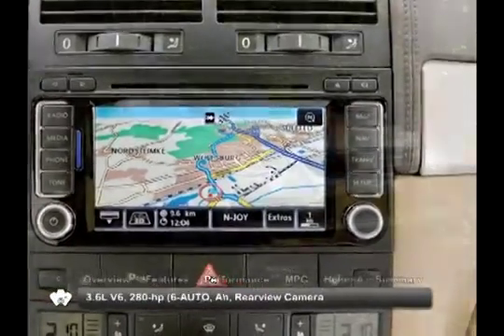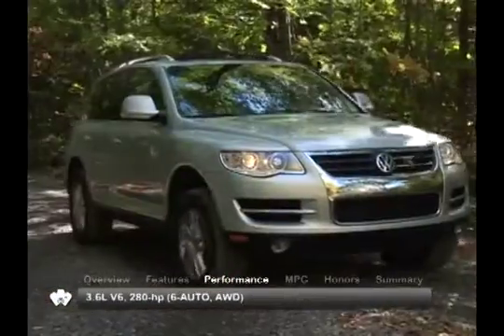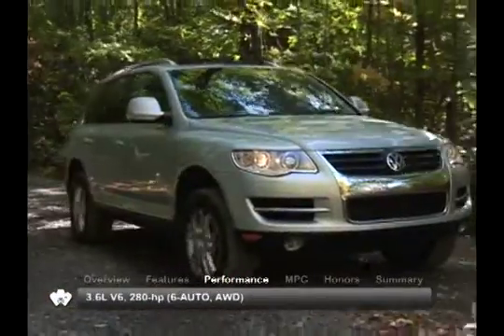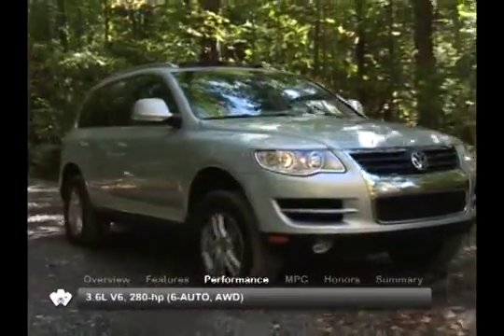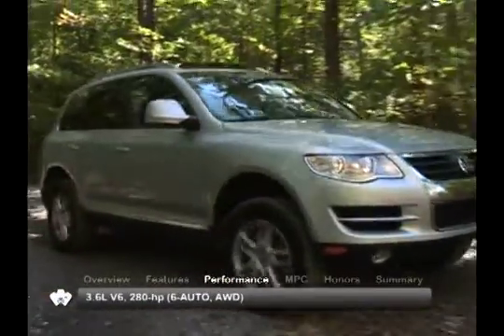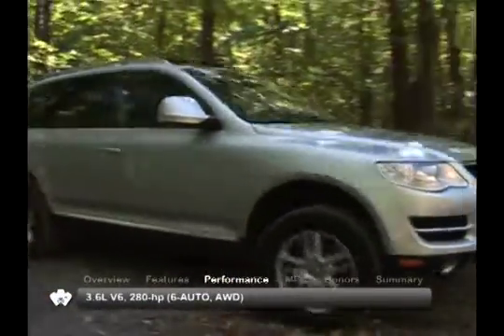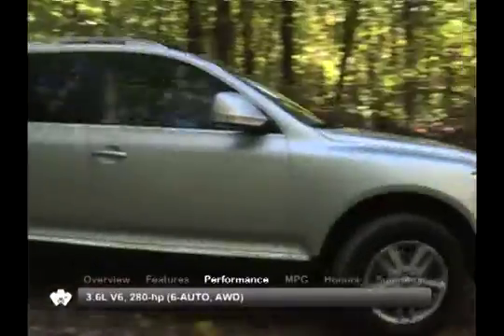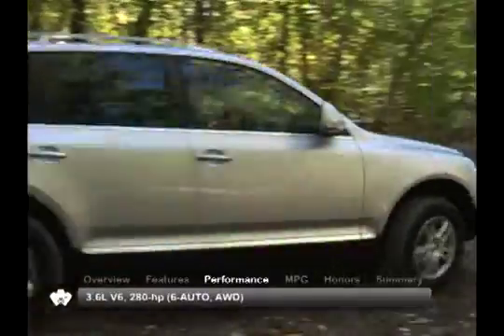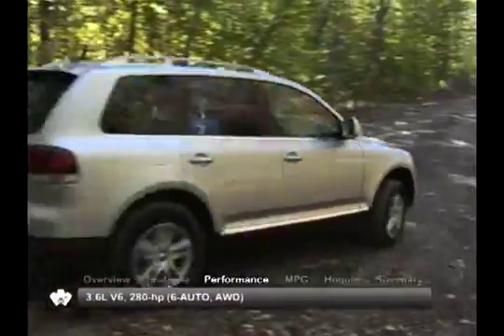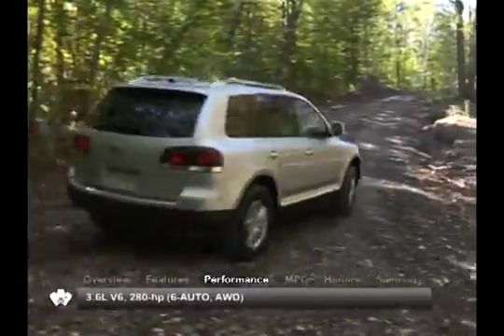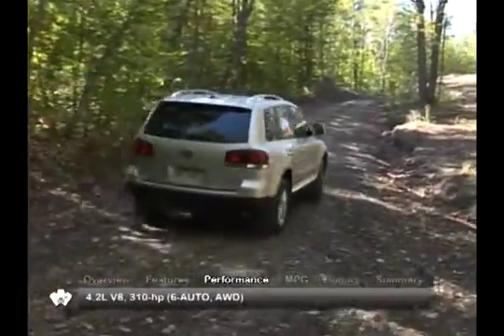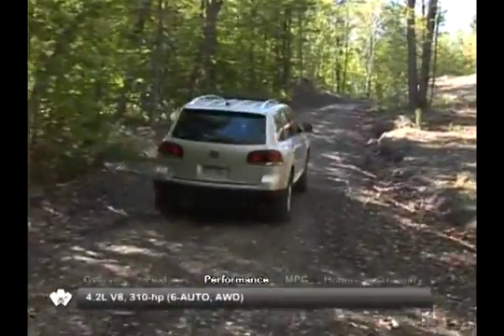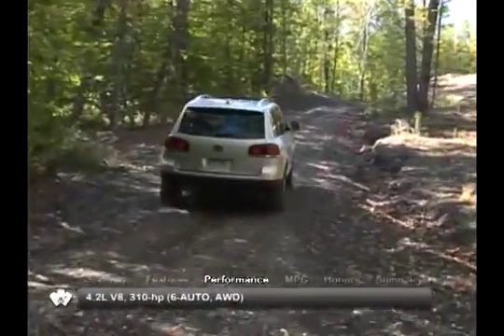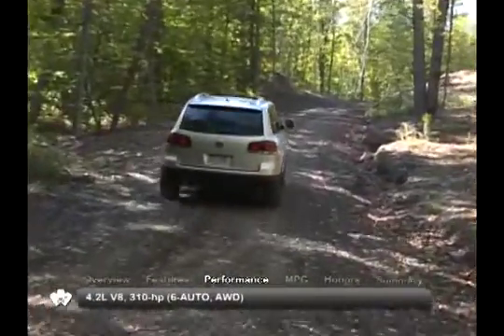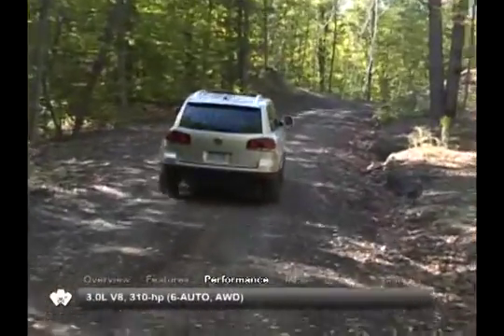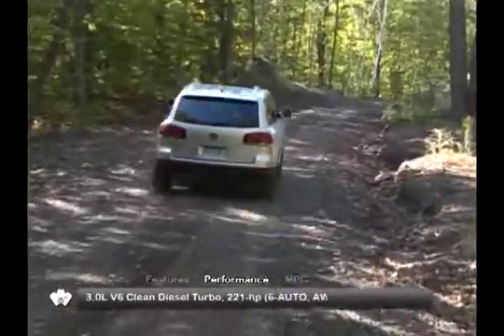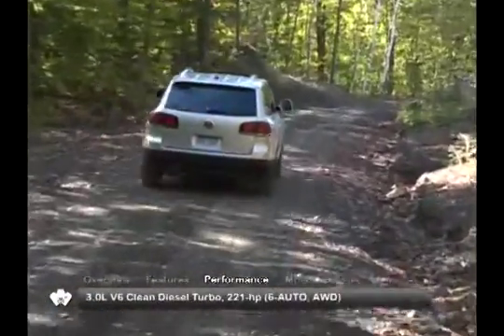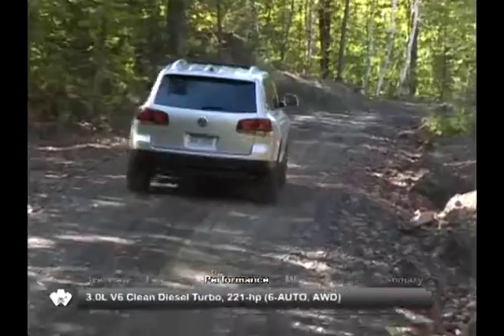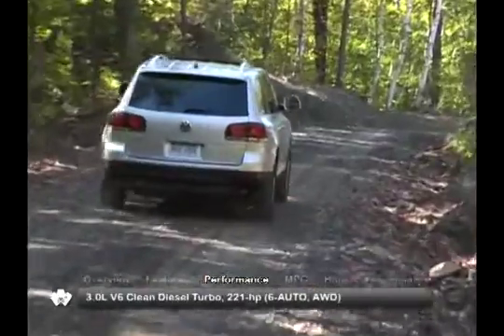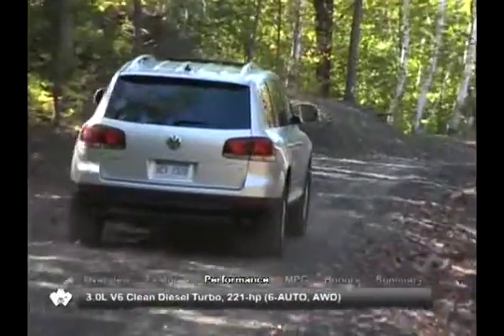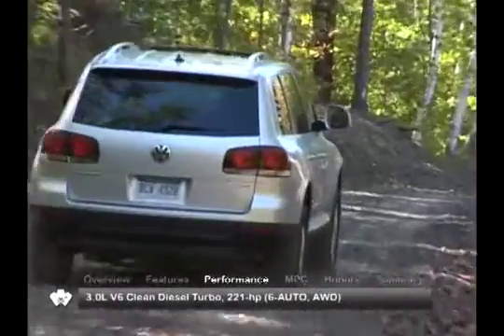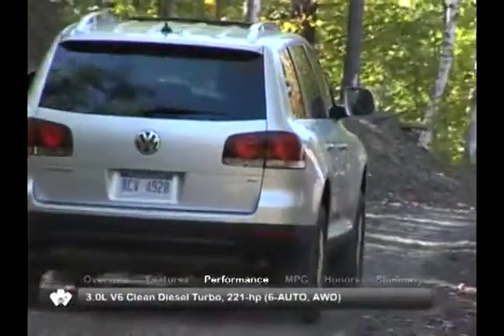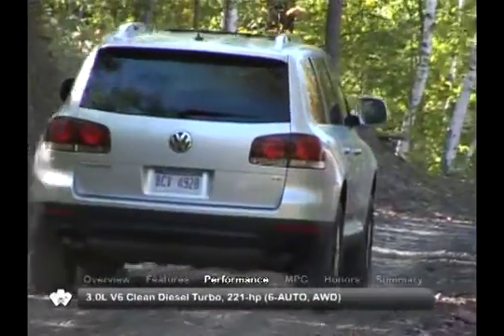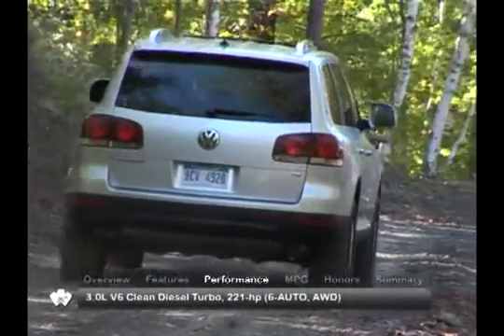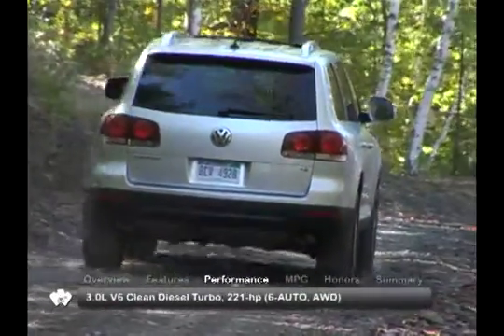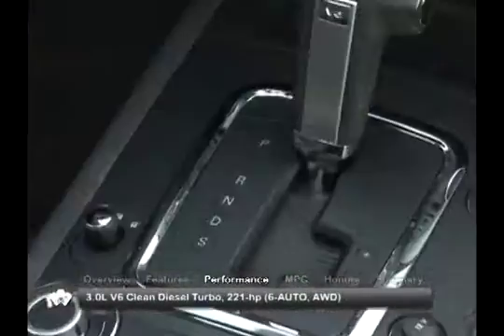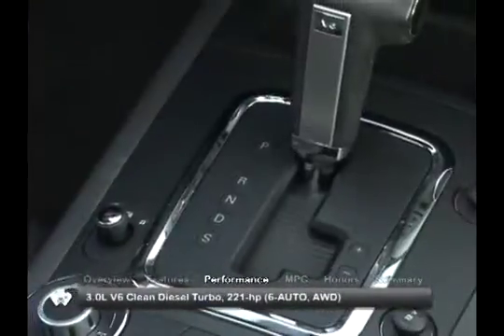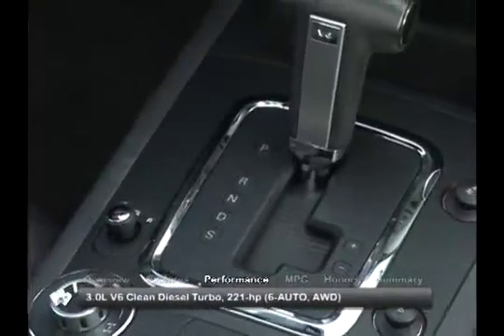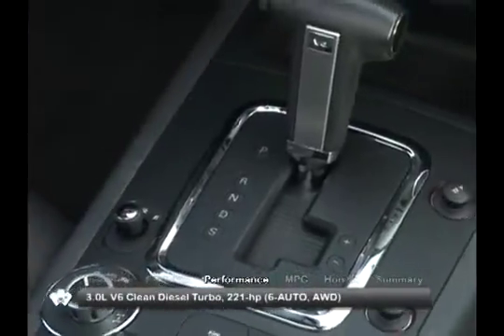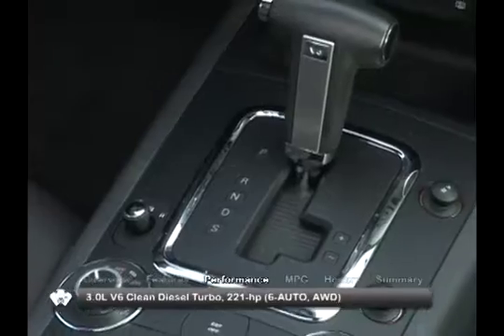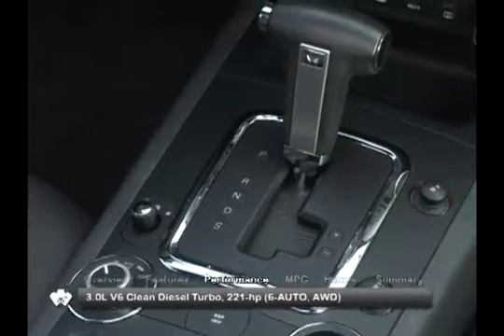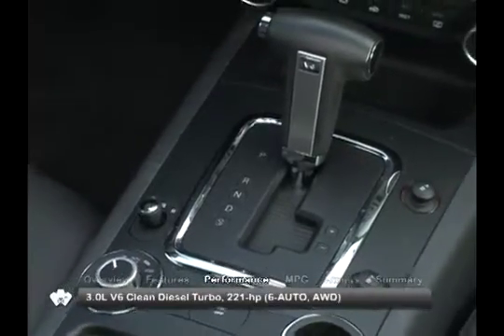Engines available for the 2009 Touareg are a 3.6-liter V6, a 4.2-liter V8, and a 3.0-liter clean-diesel turbocharged V6. All models come equipped with a 6-speed automatic transmission and standard all-wheel drive.